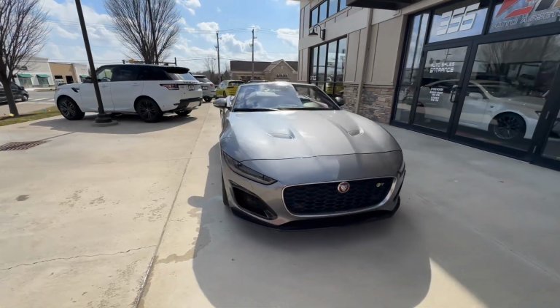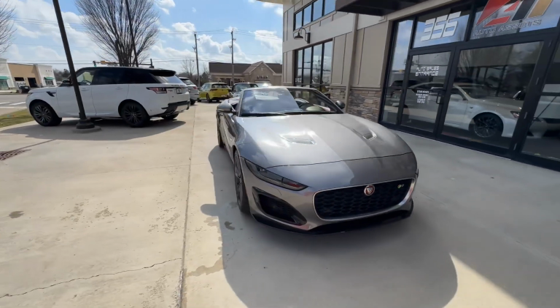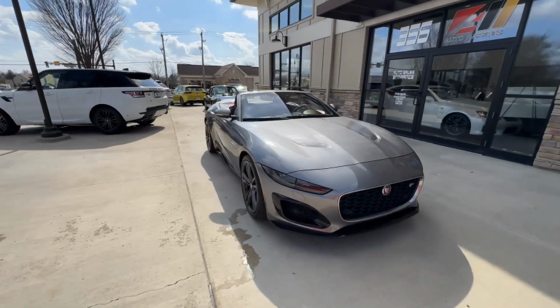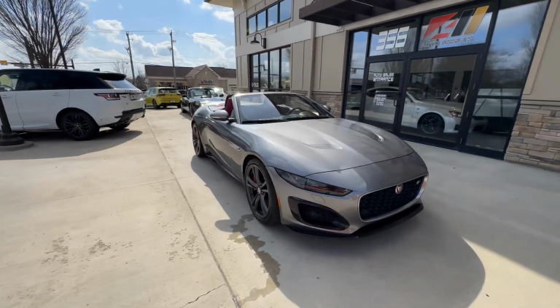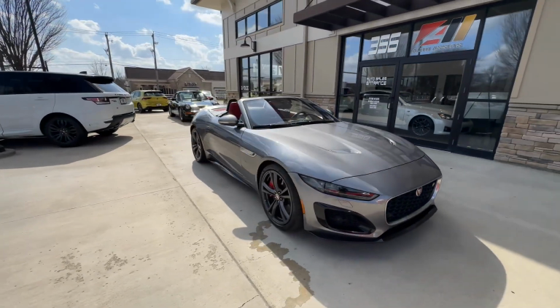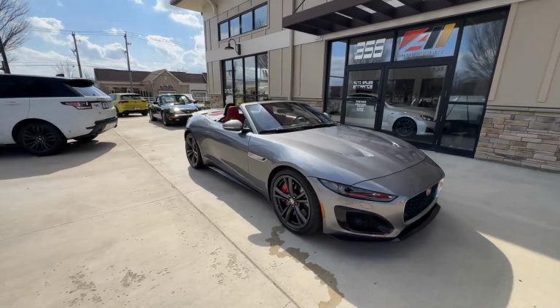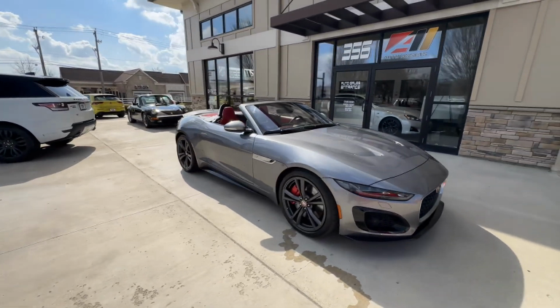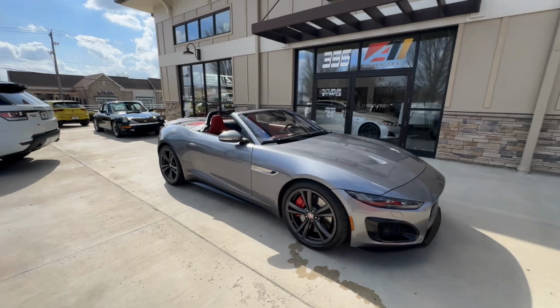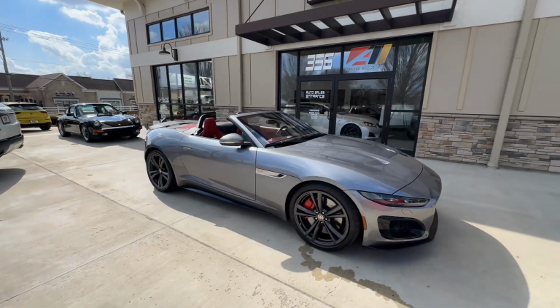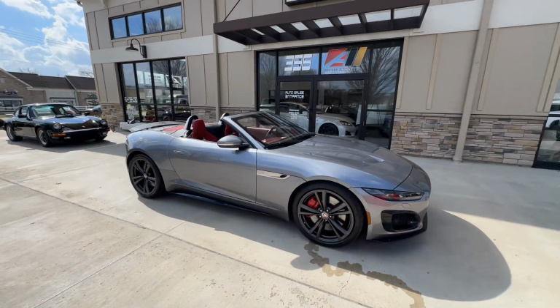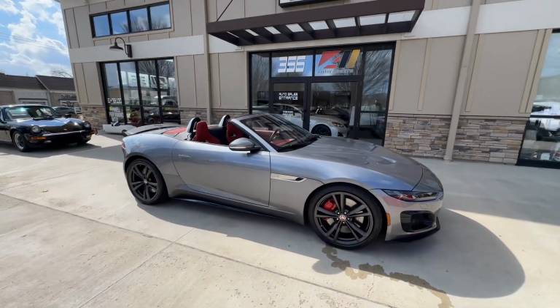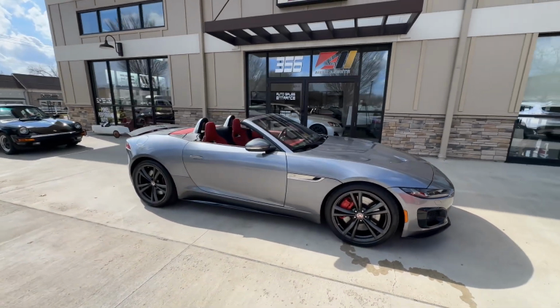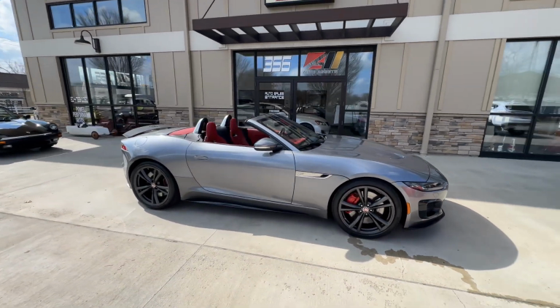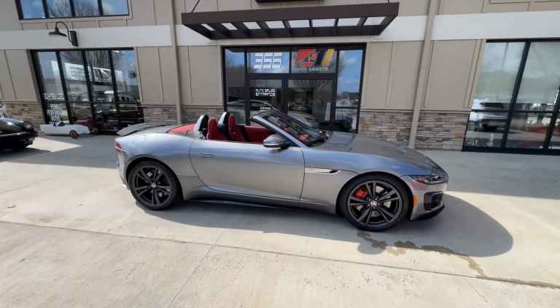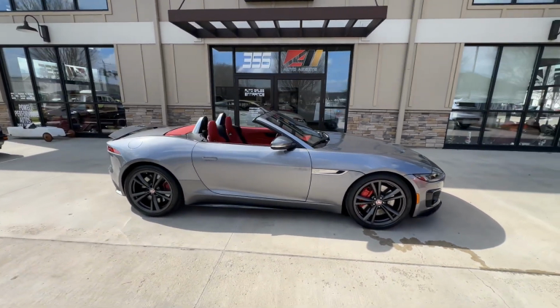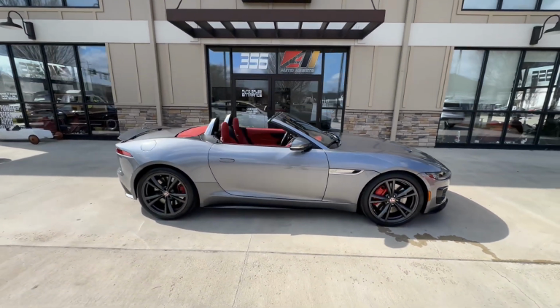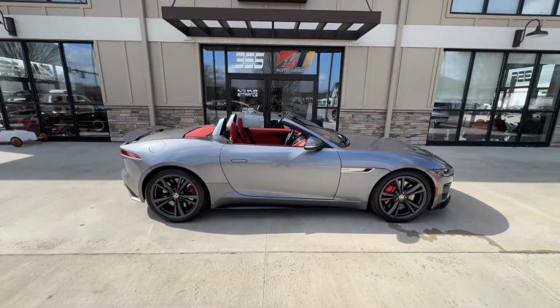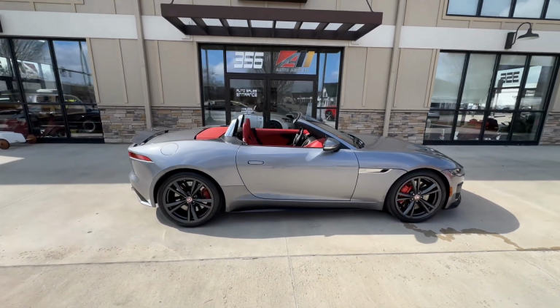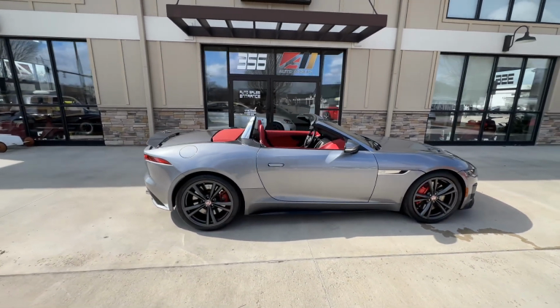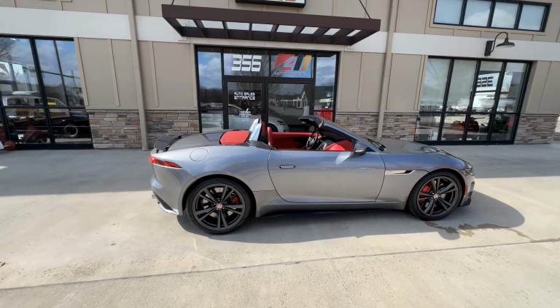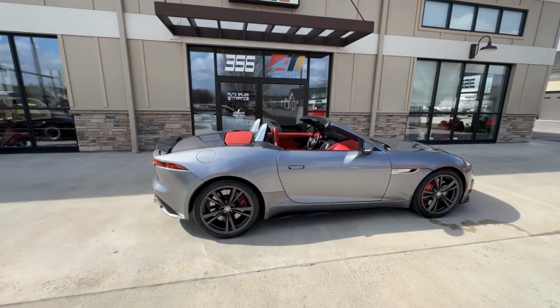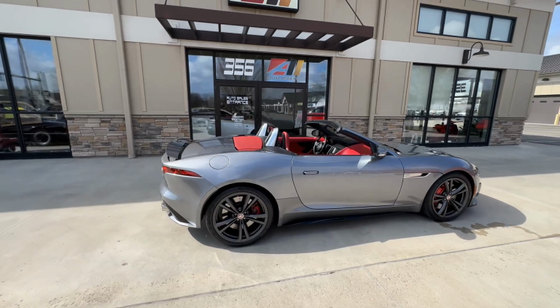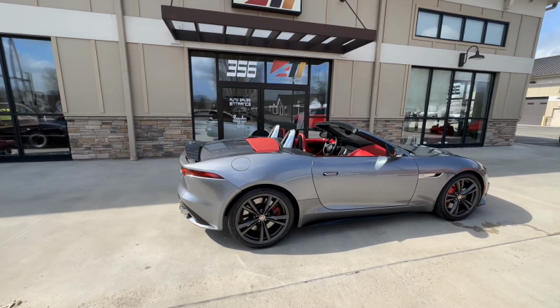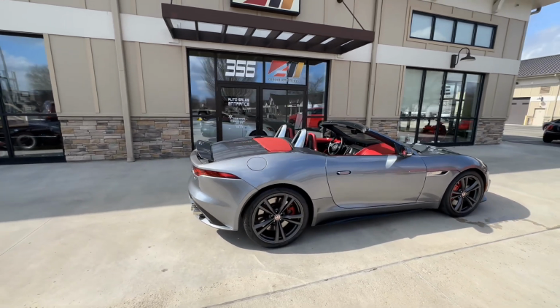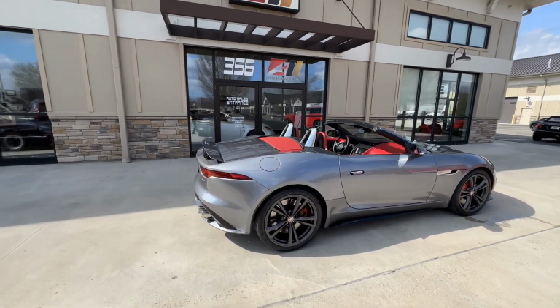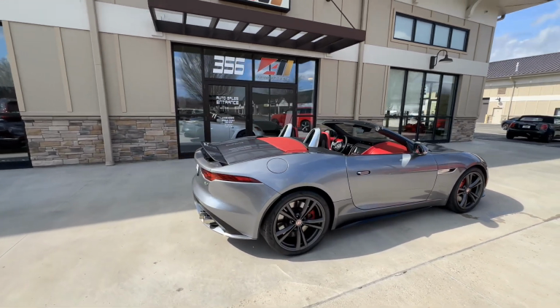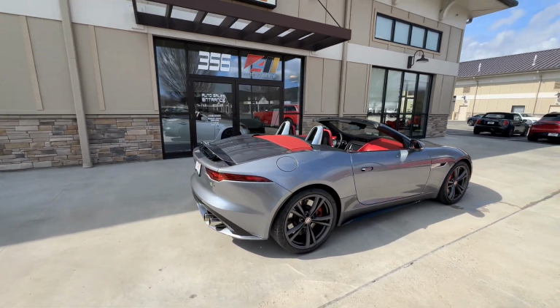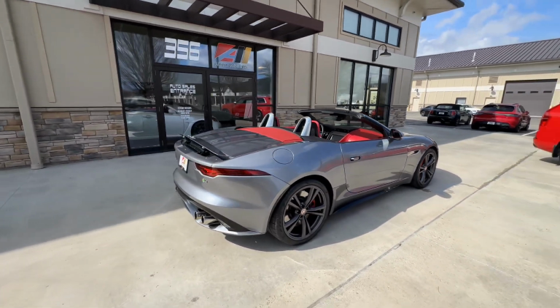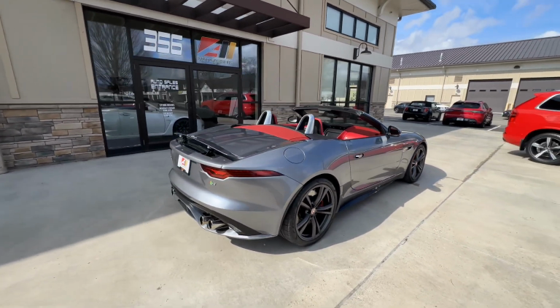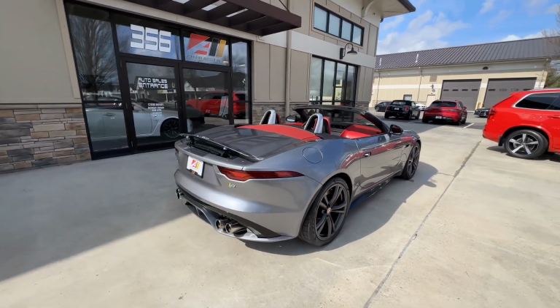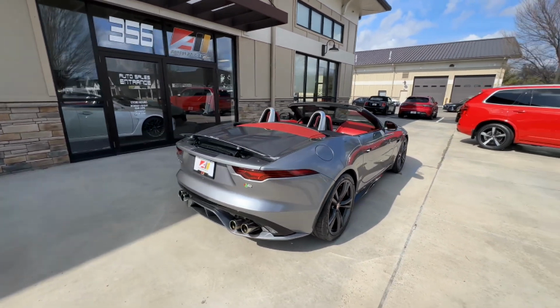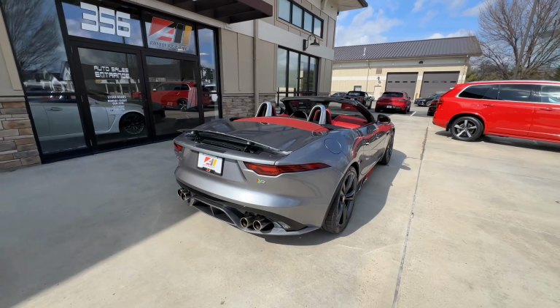Alright folks, if you have any questions about this vehicle, please give us a call at 614-793-1050. There will be a lot of photos of this vehicle on our website, so please check those out at autoassets.com.